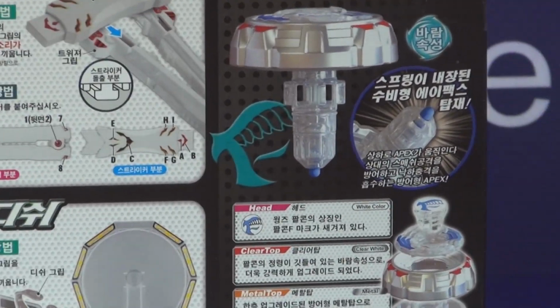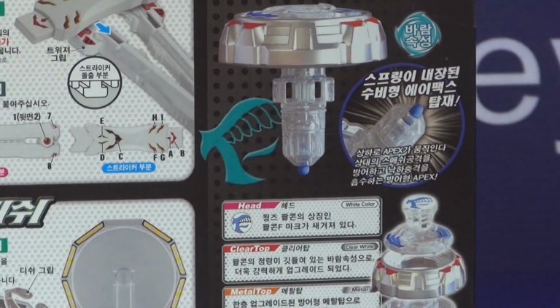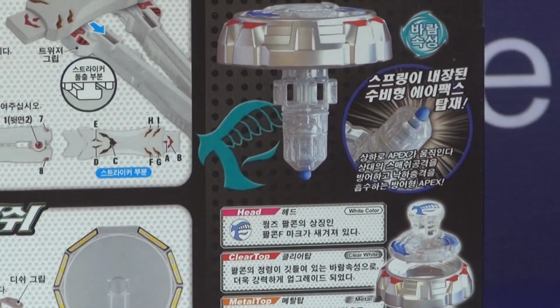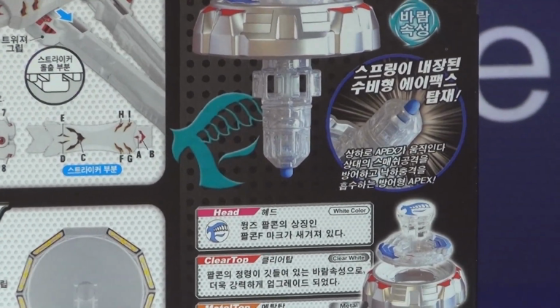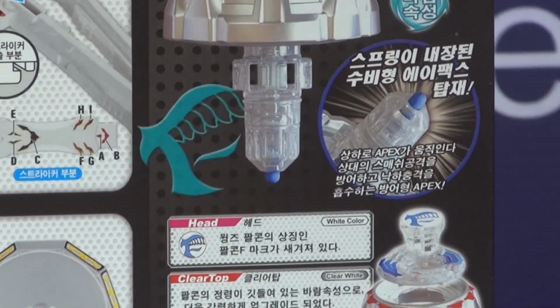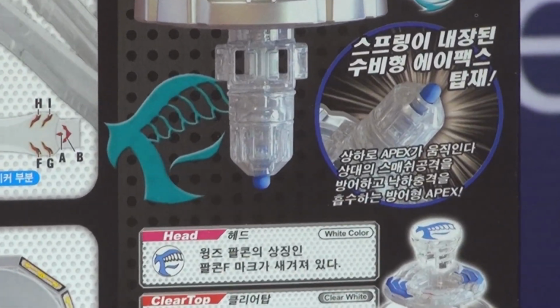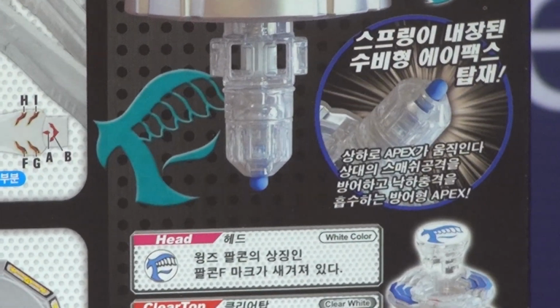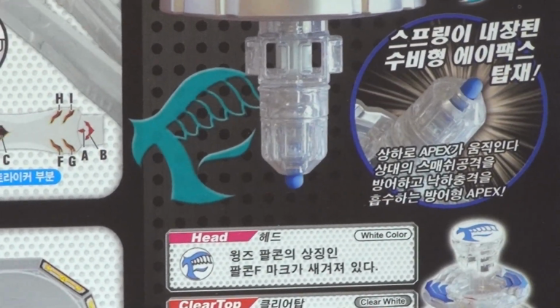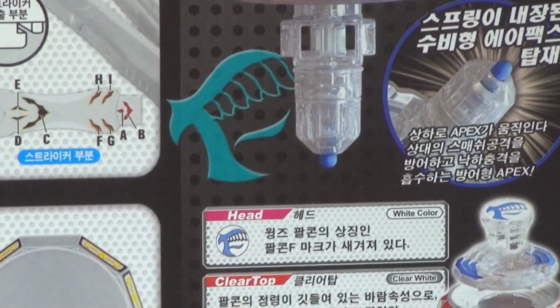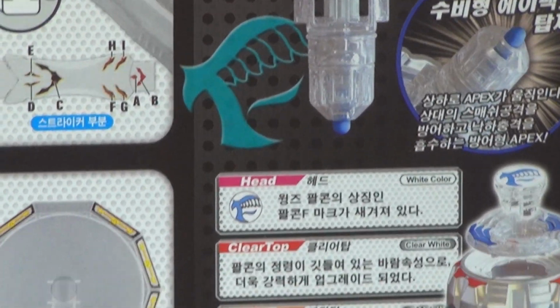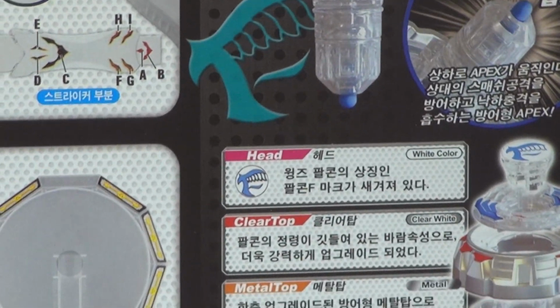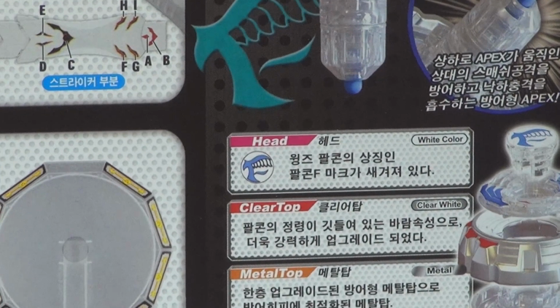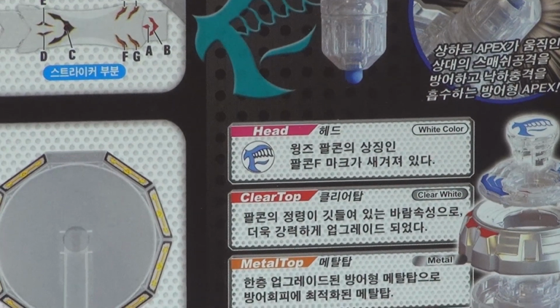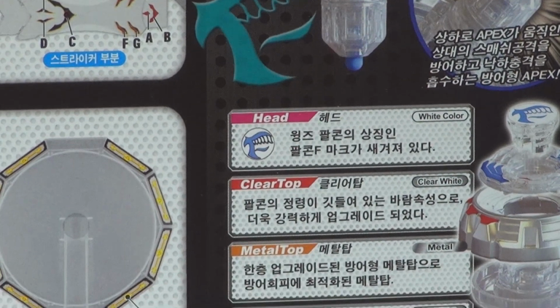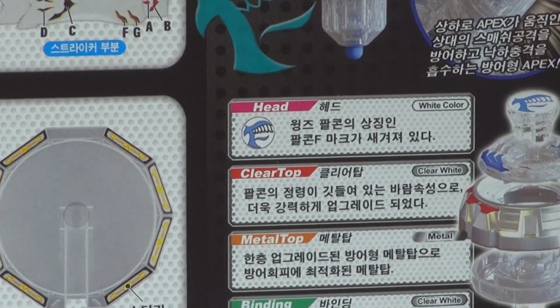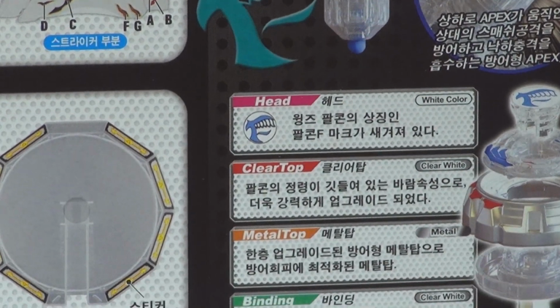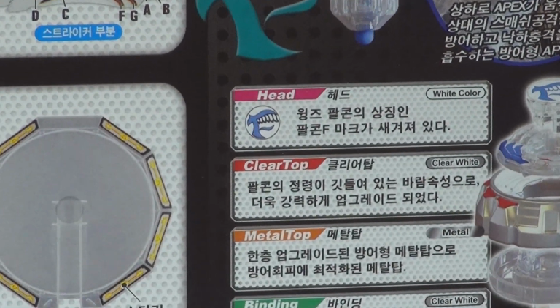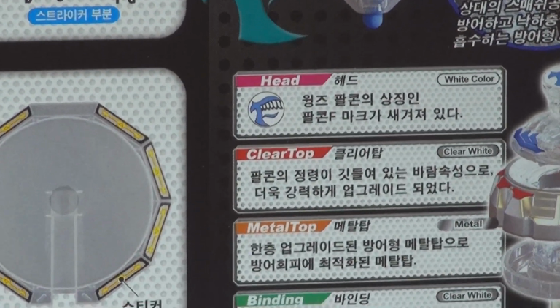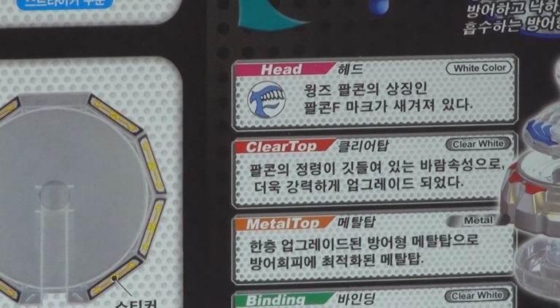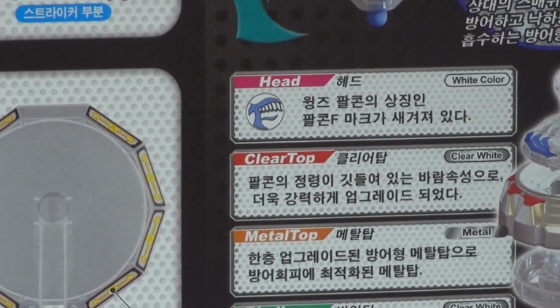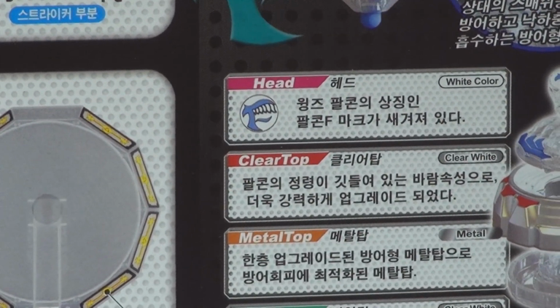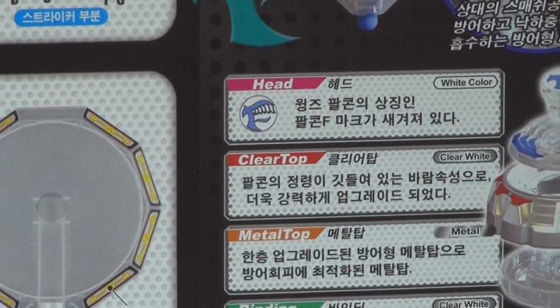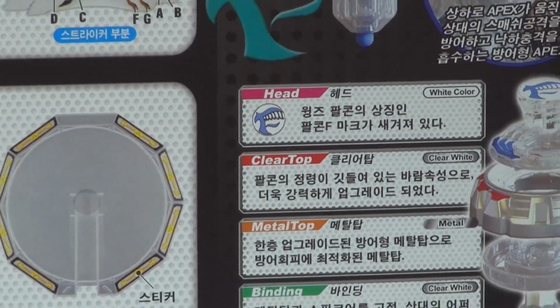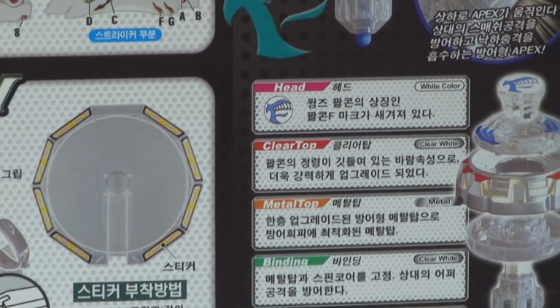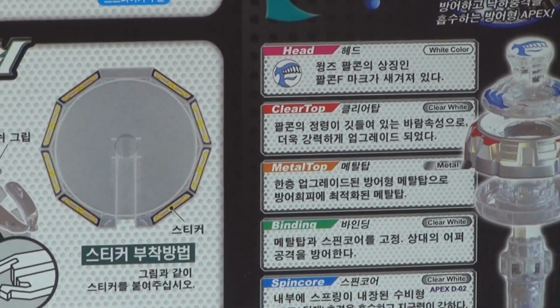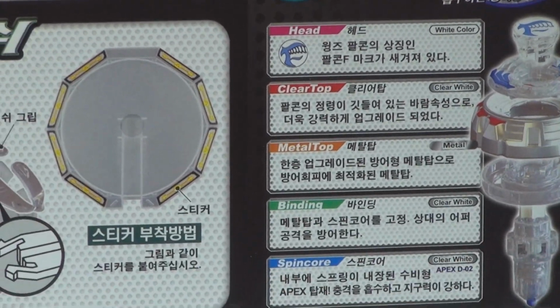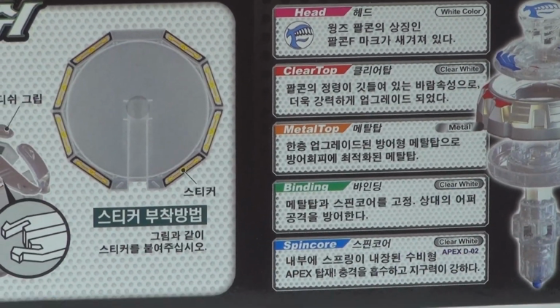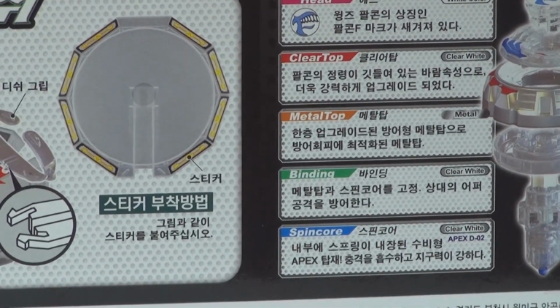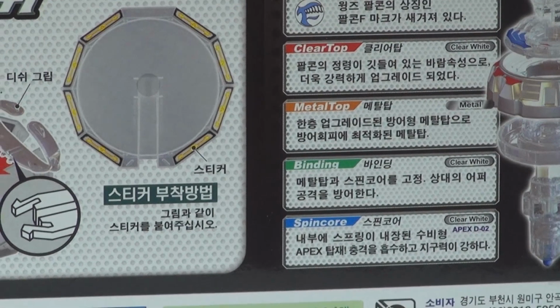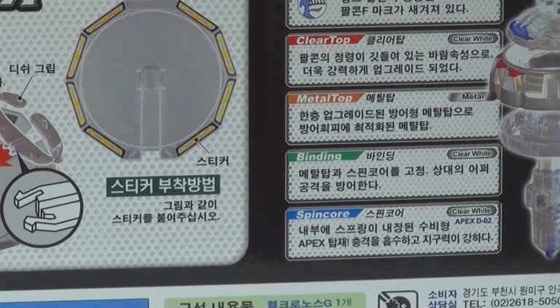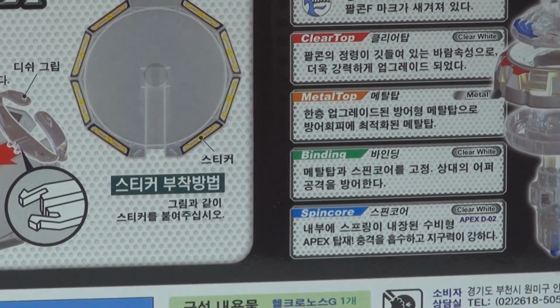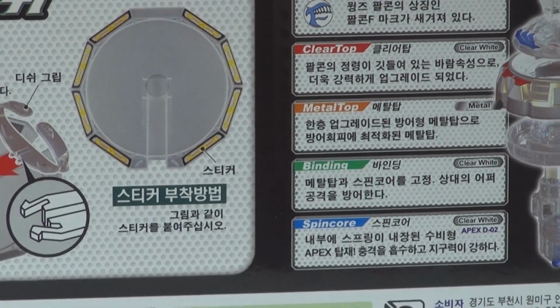The head is white color, clear top is clear white, metal top is metal, binding is clear white, and spin core is clear white.